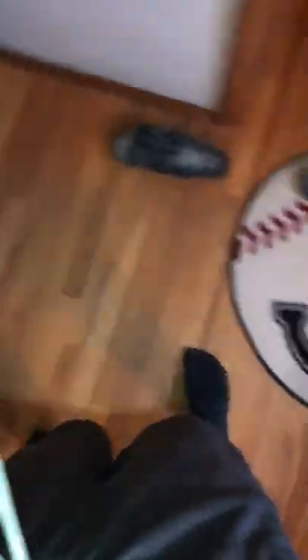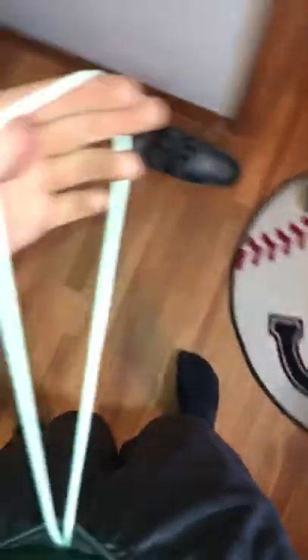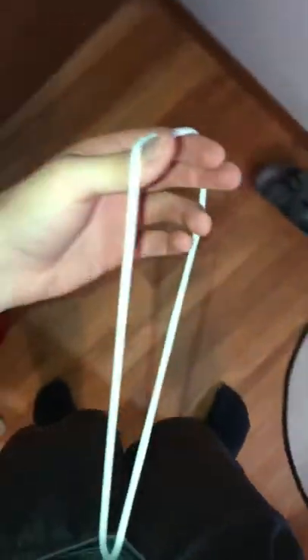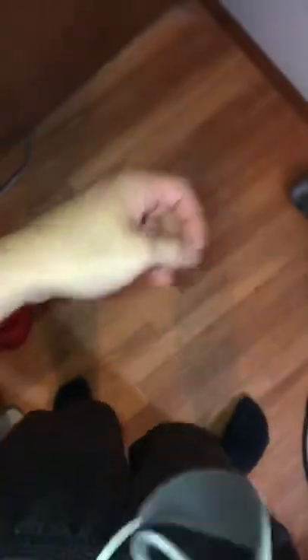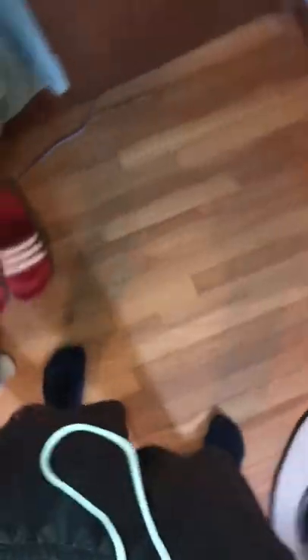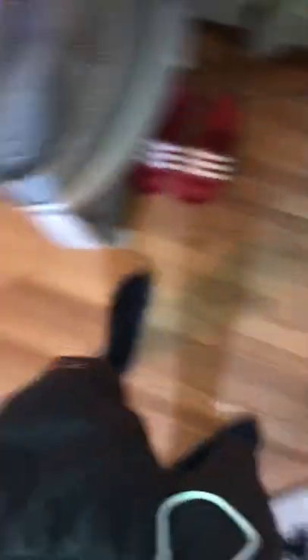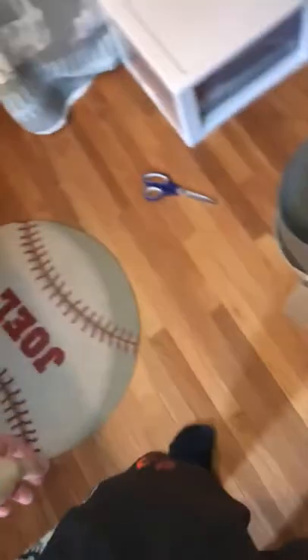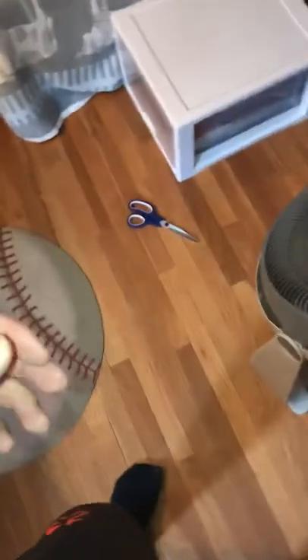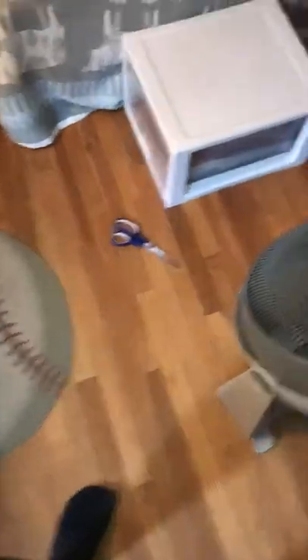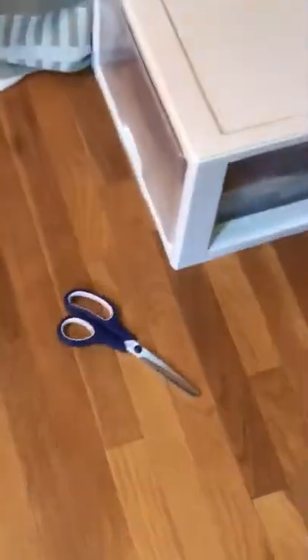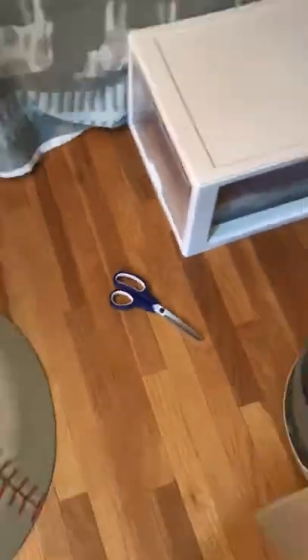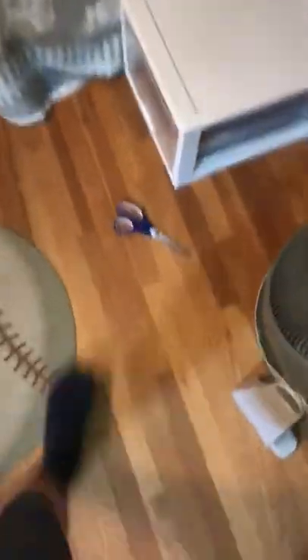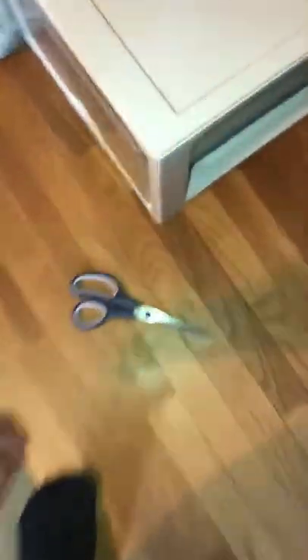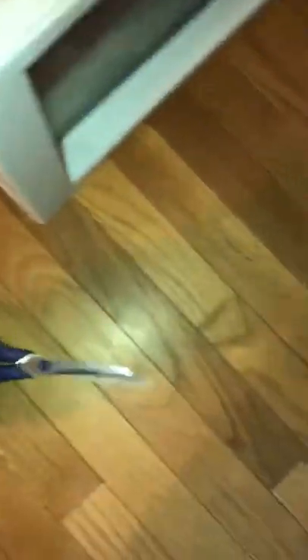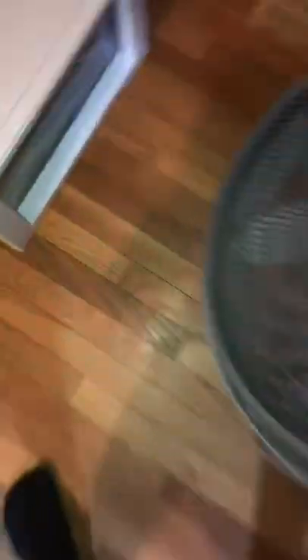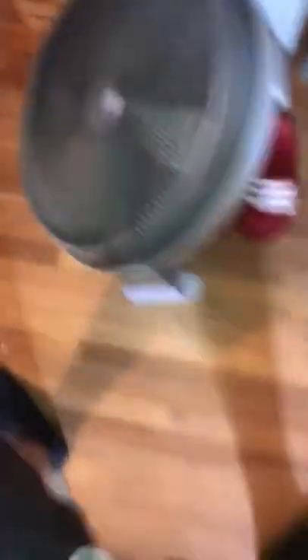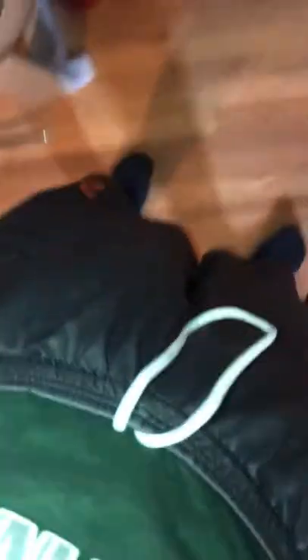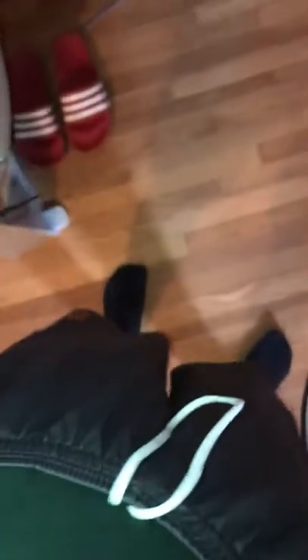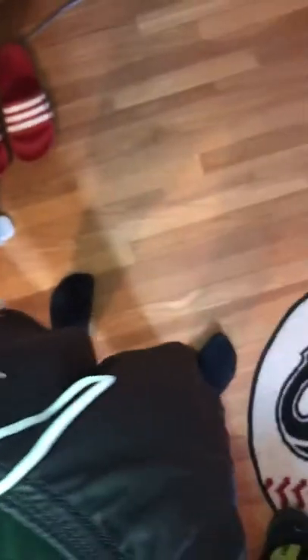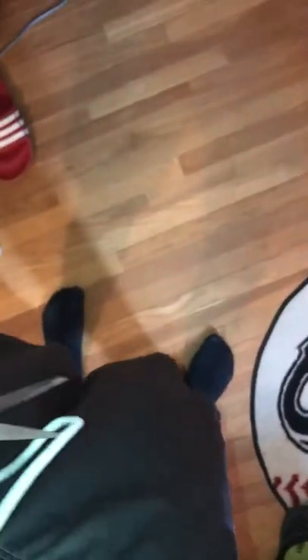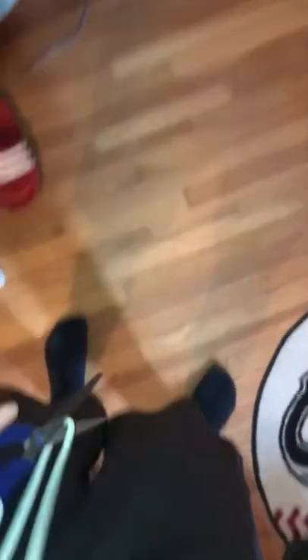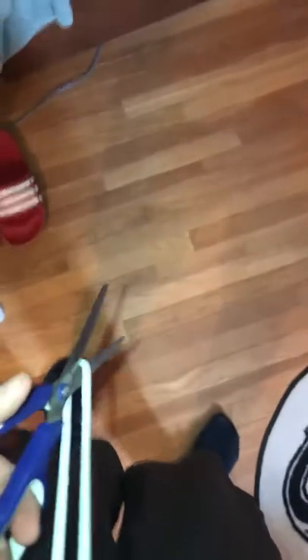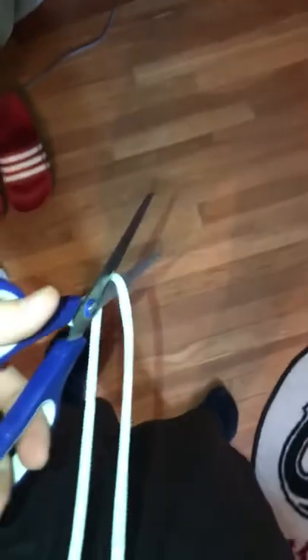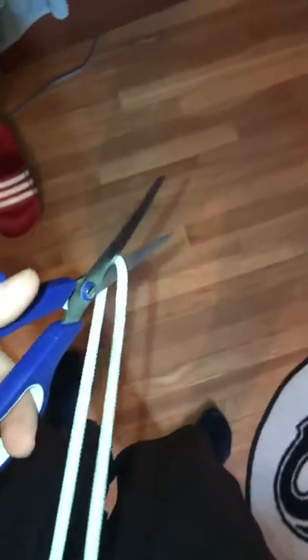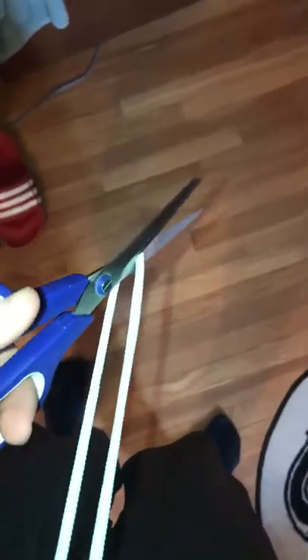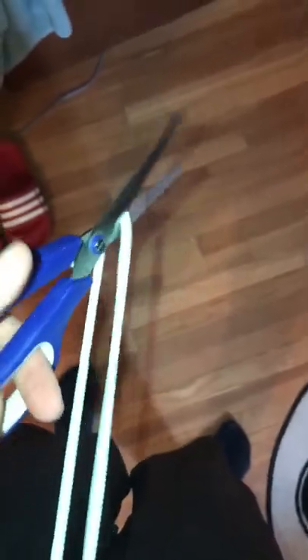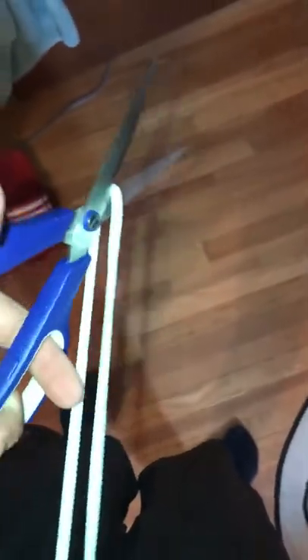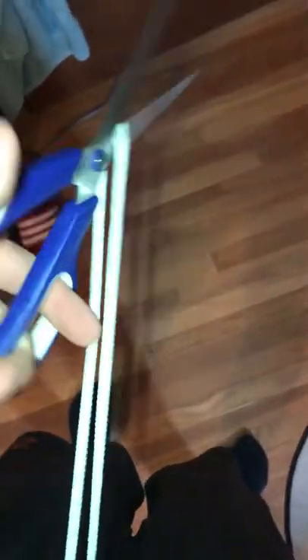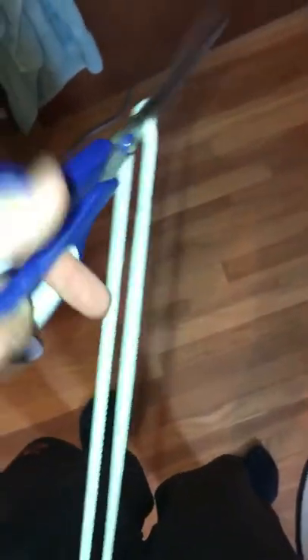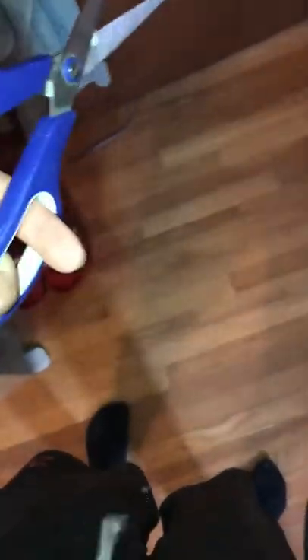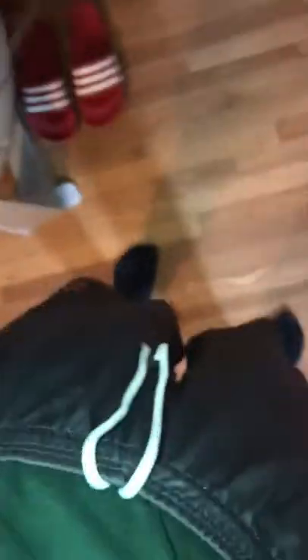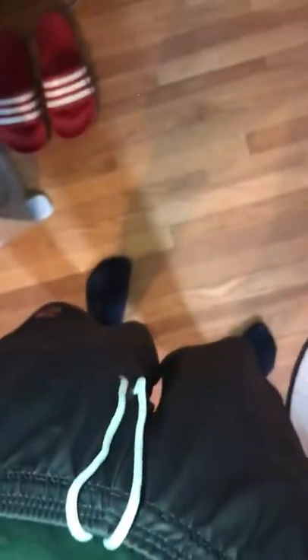First, find a pair of scissors. Look, there's some. Next, you go to the drawstring and you cut it in half. Wow!